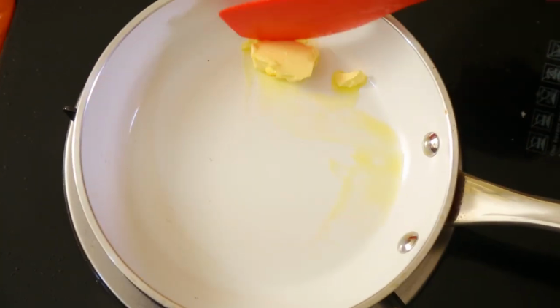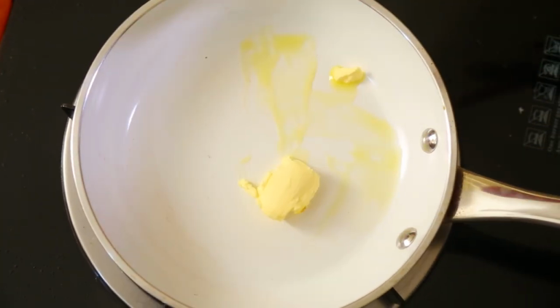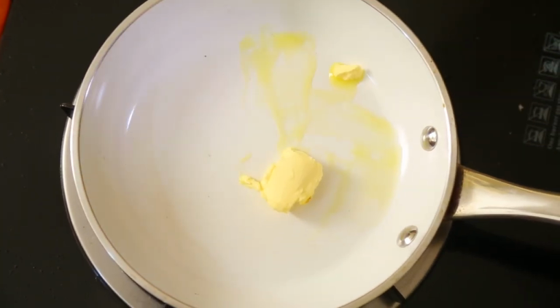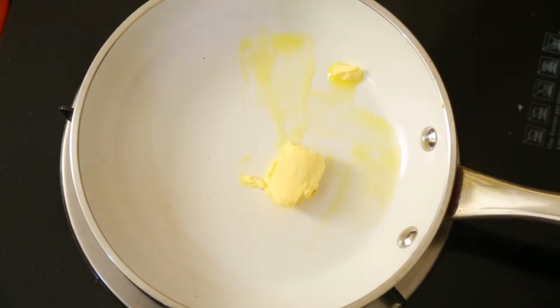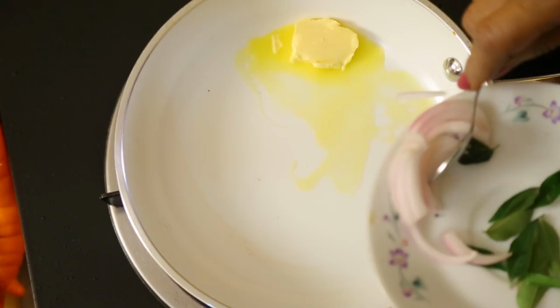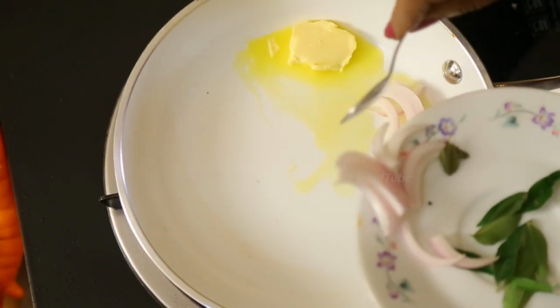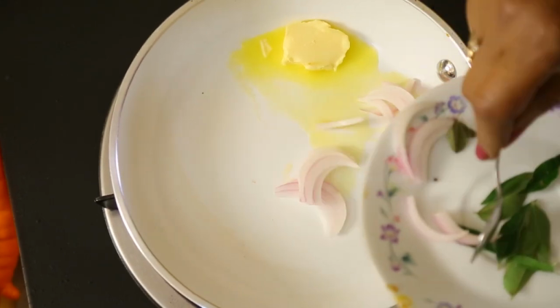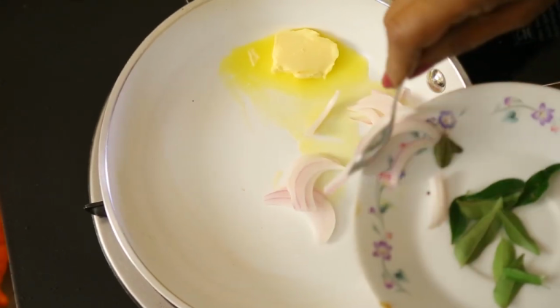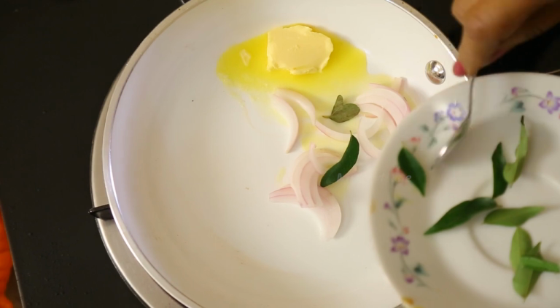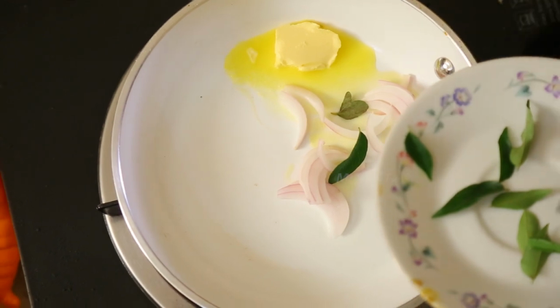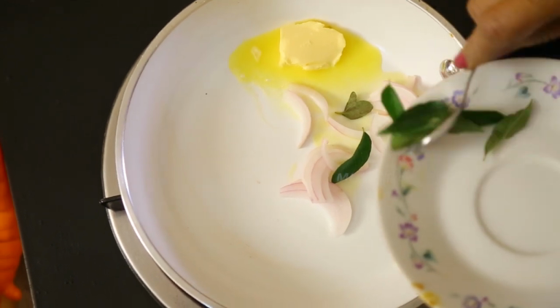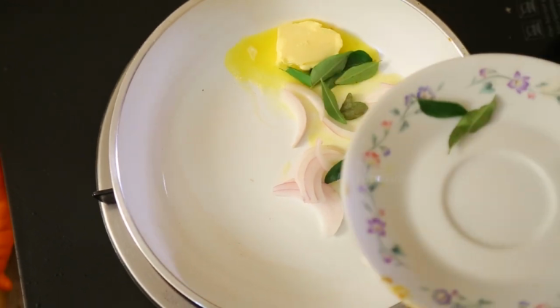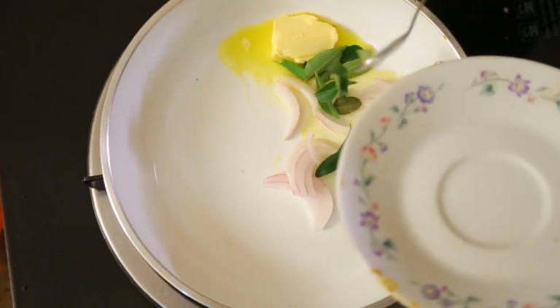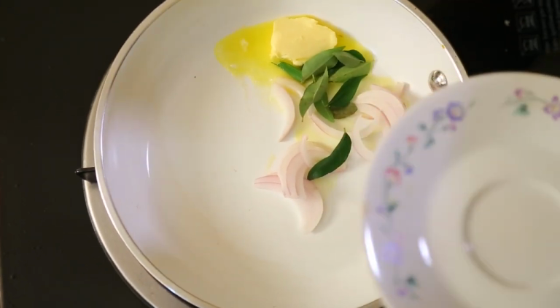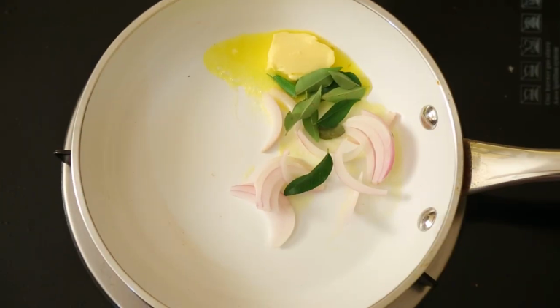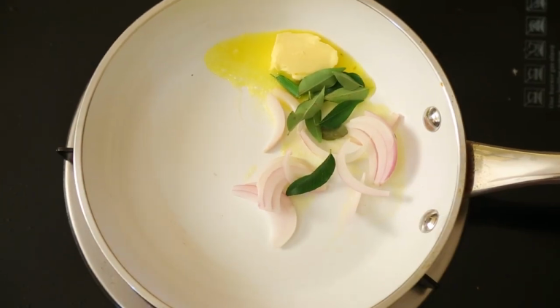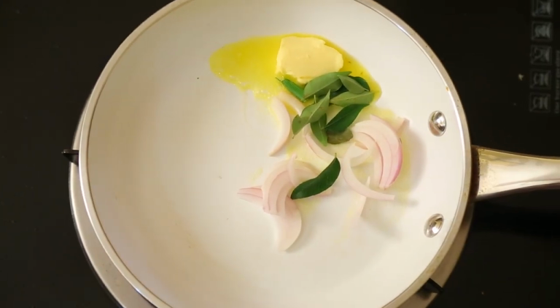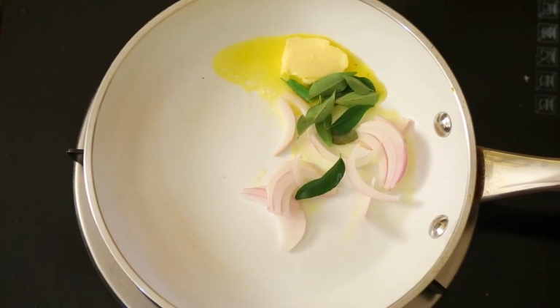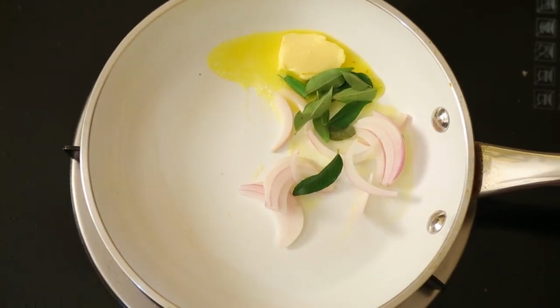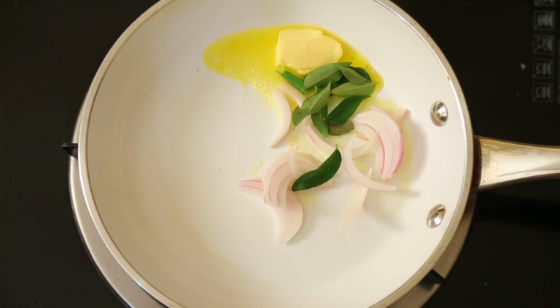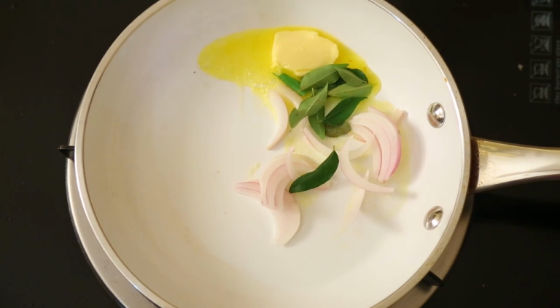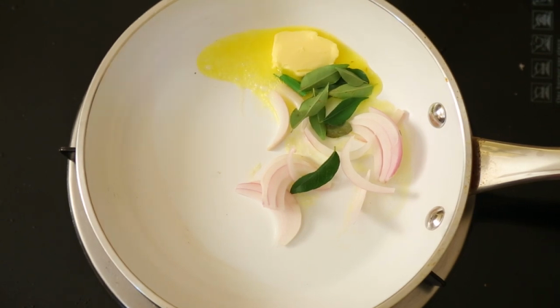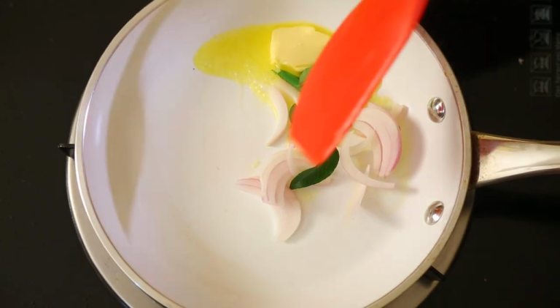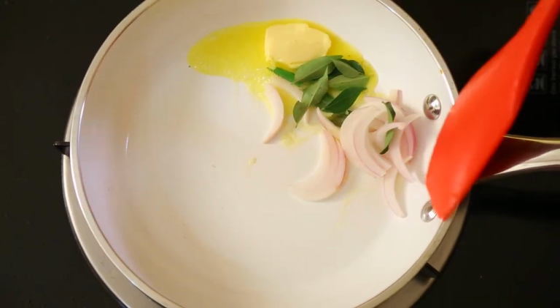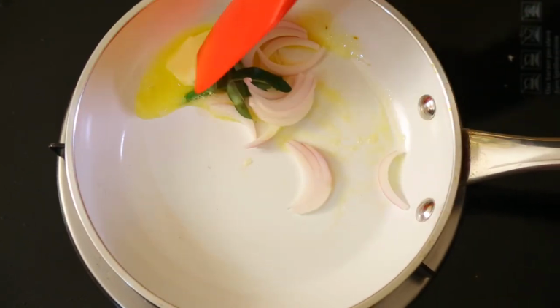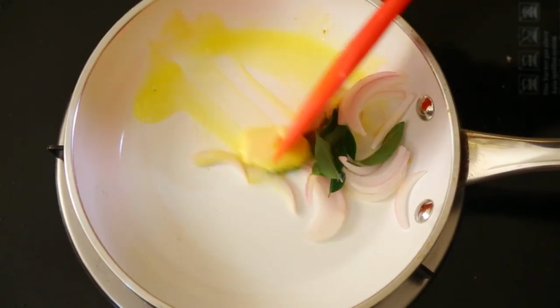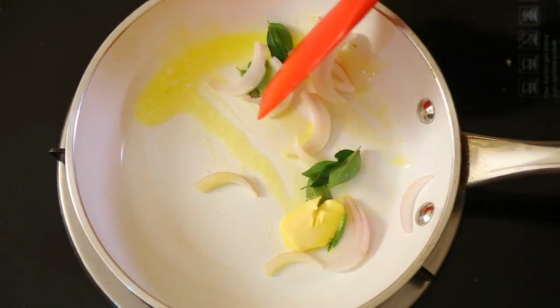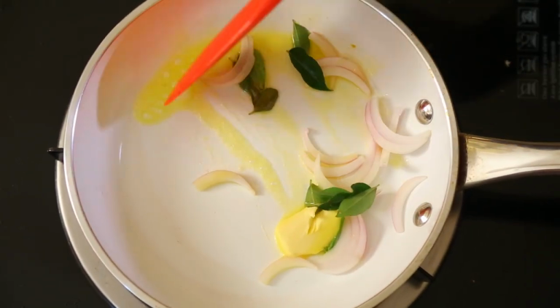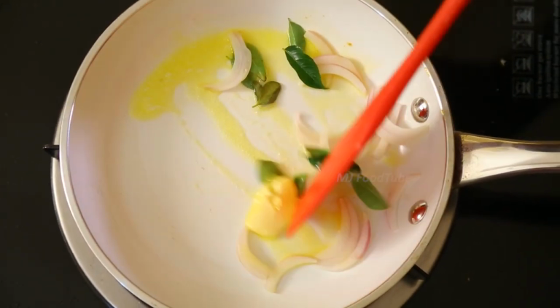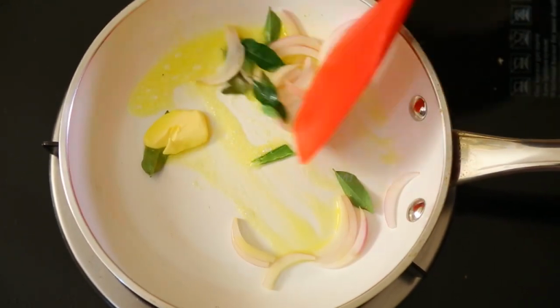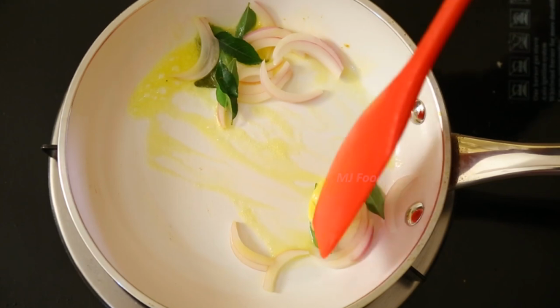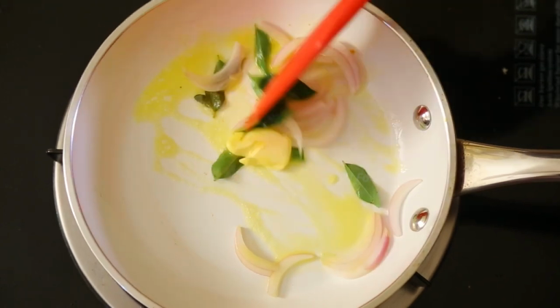Melt the butter, then add shredded onions and curry leaves. Once that is slightly stir-fried, add the peanuts — if you like, you can use peanuts too.